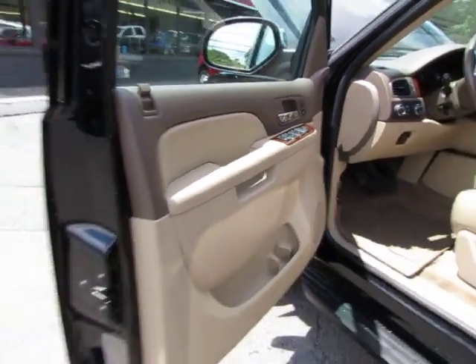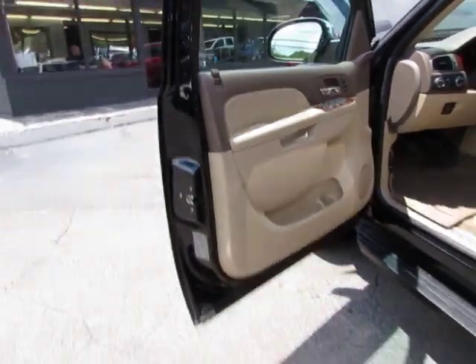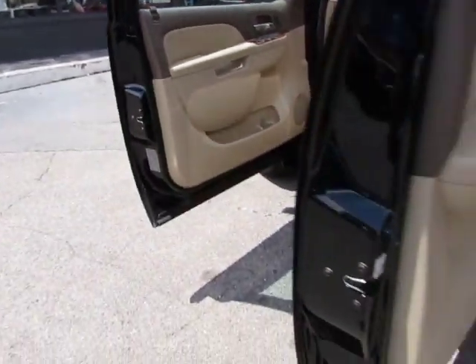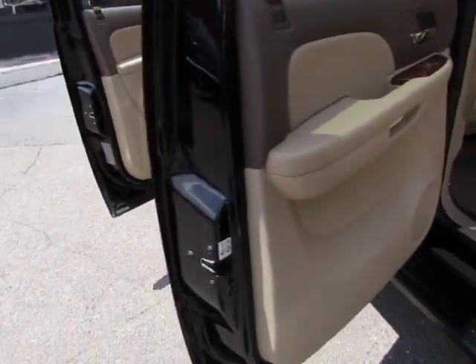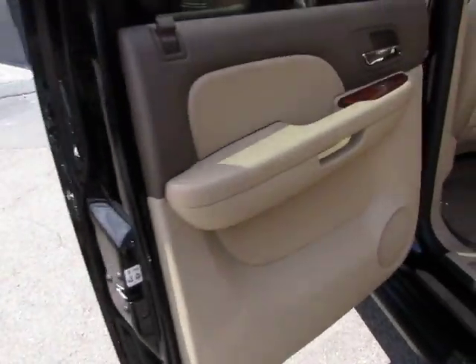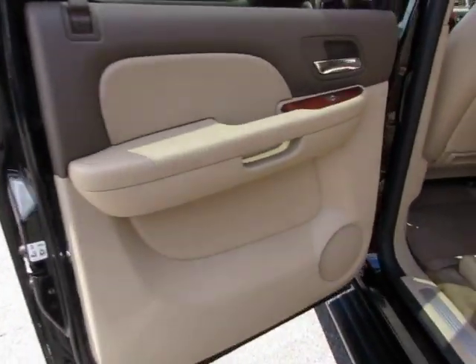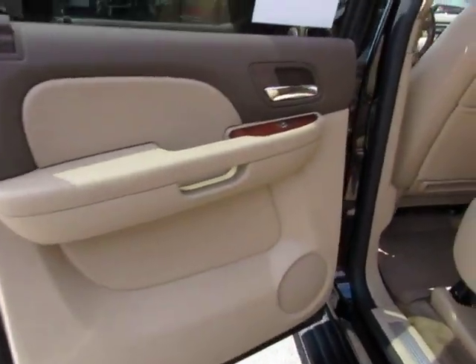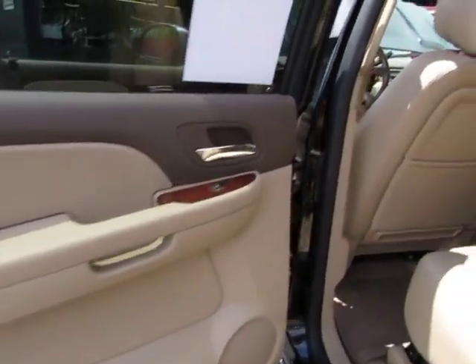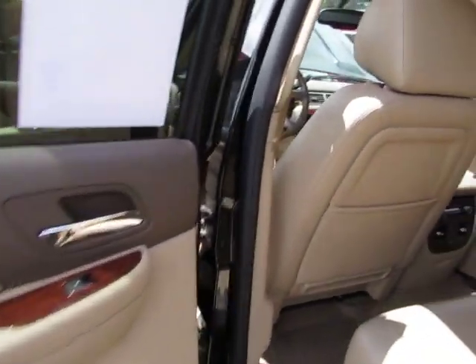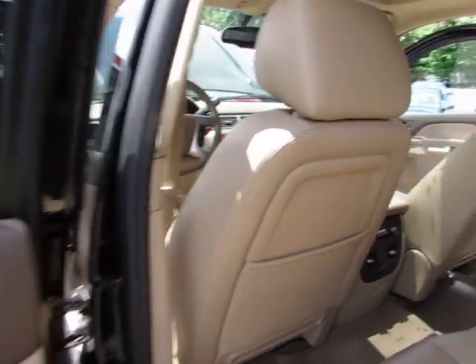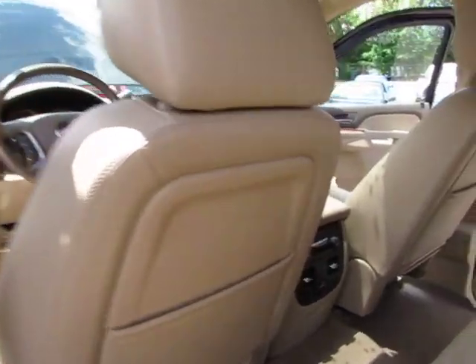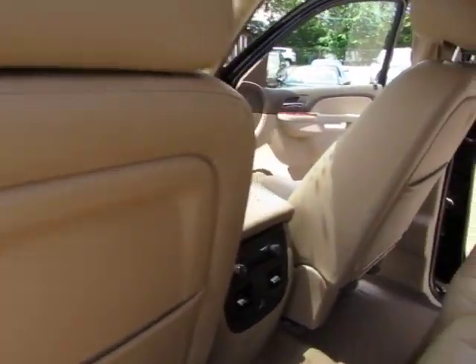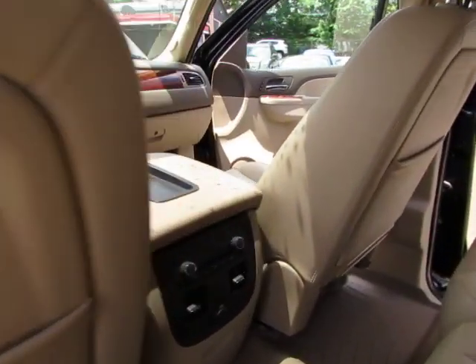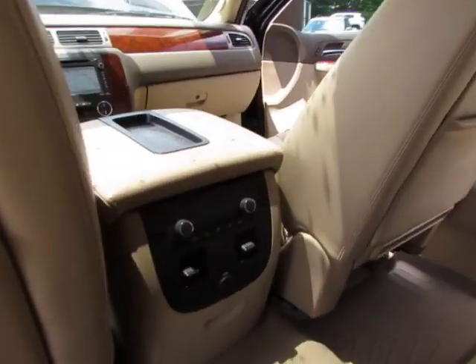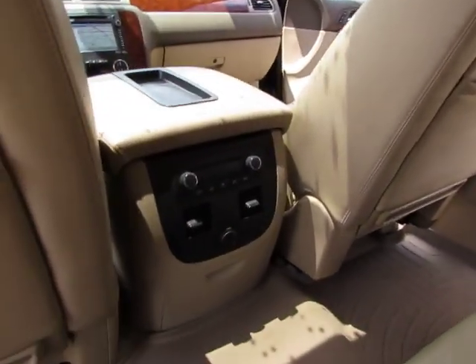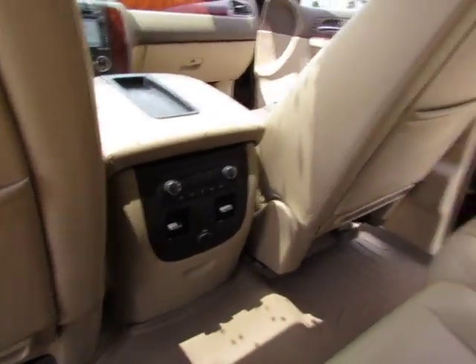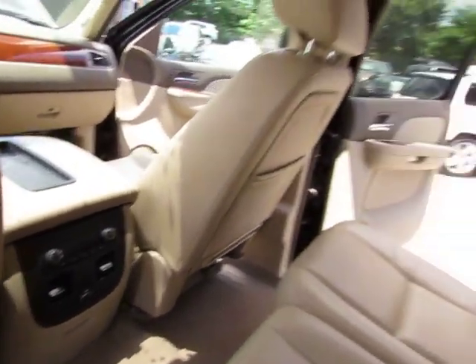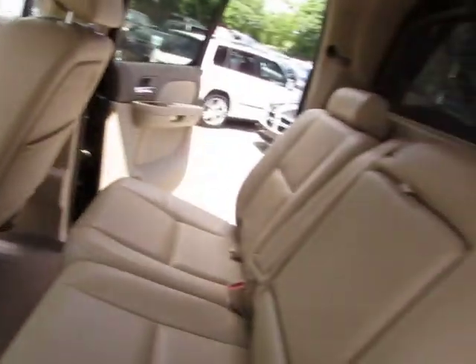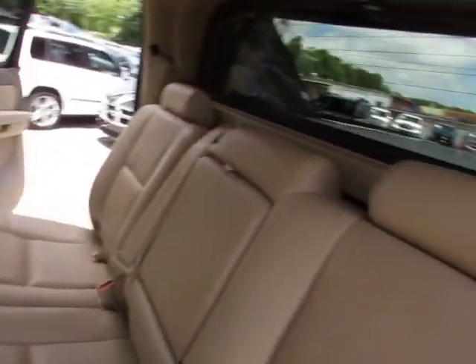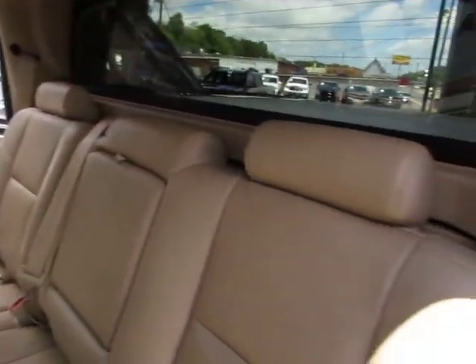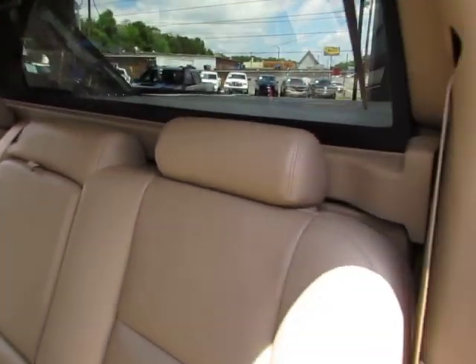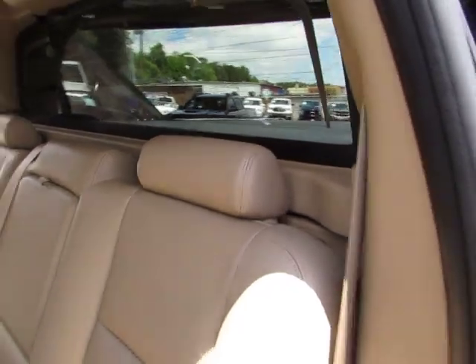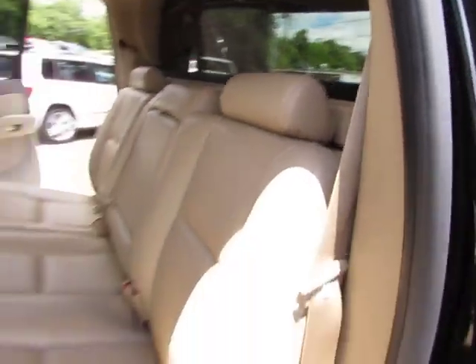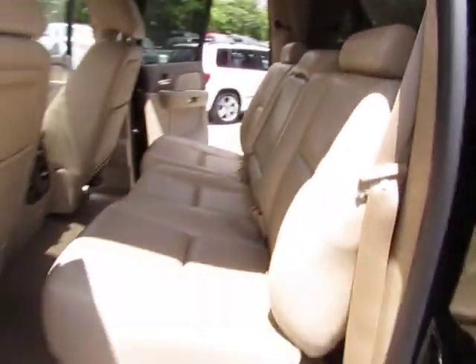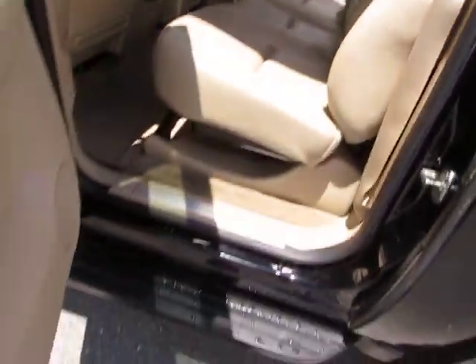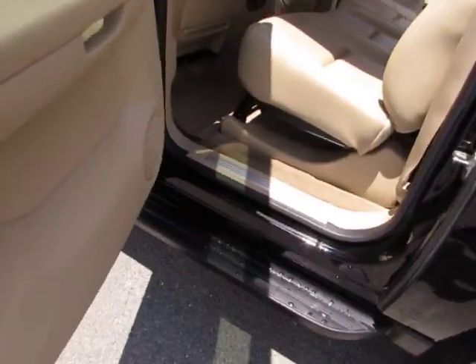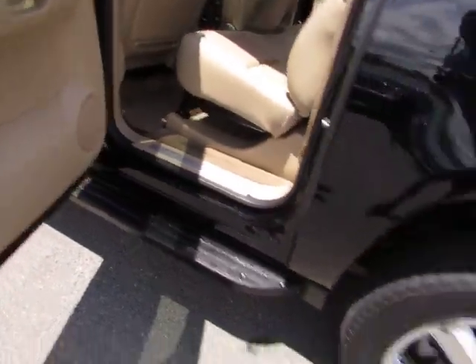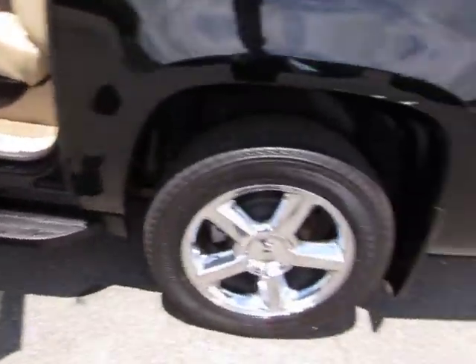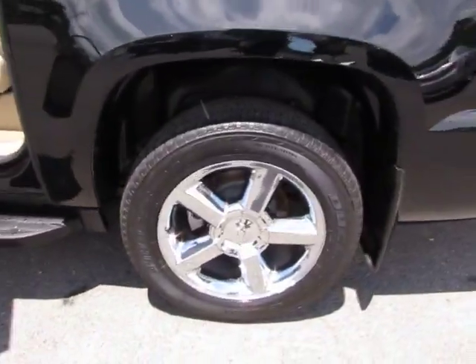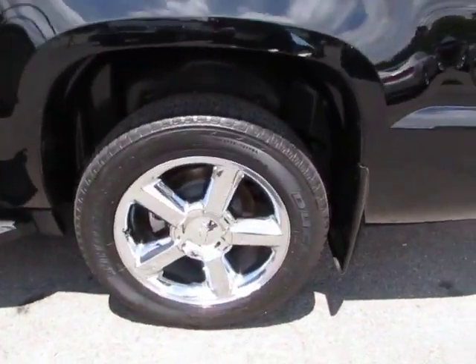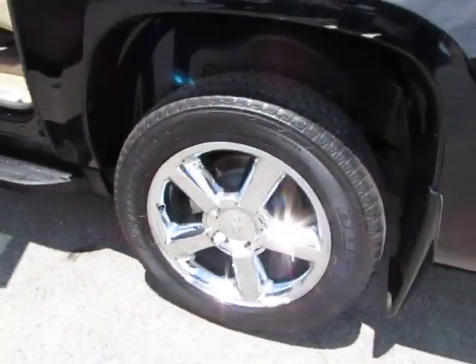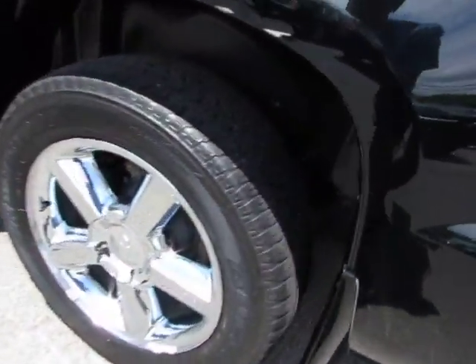We have a bunch of options and it's been well taken care of. You have a really nice wood trim interior, rear audio controls, running boards, chrome wheels, and 4 wheel disc brakes.